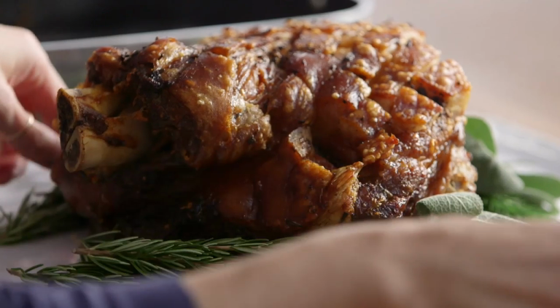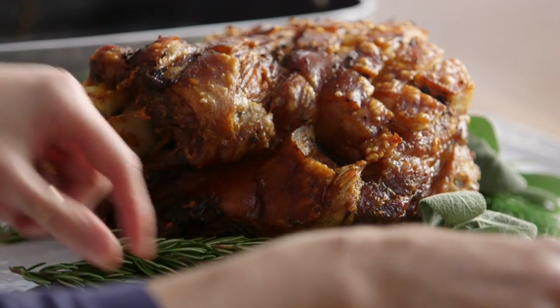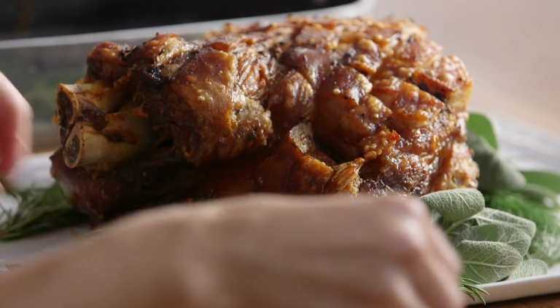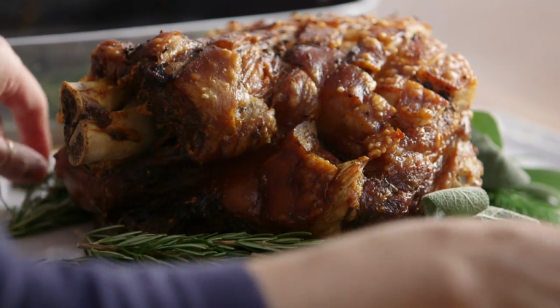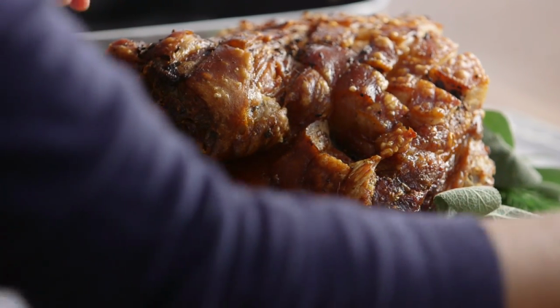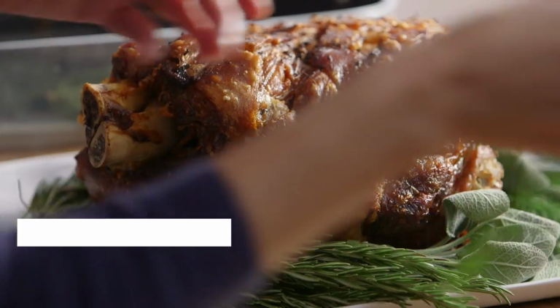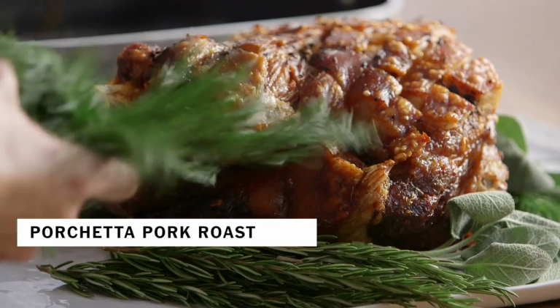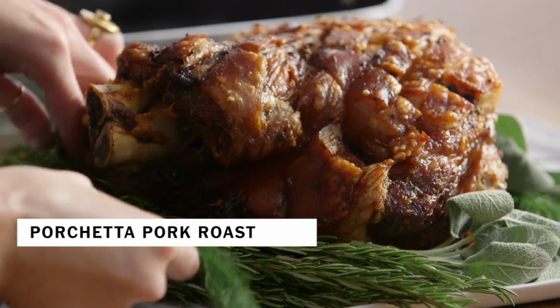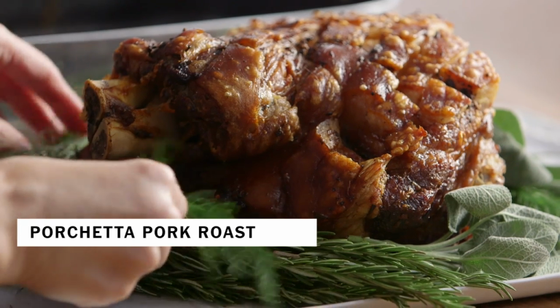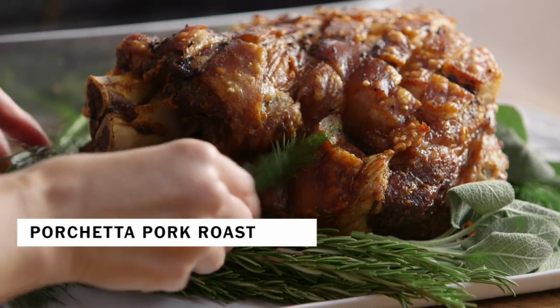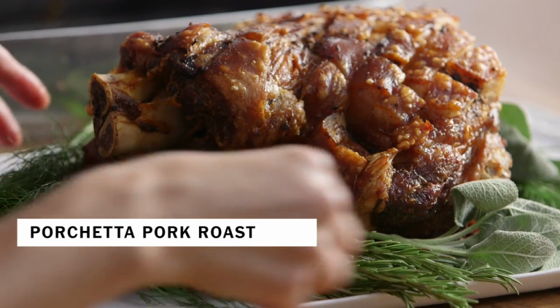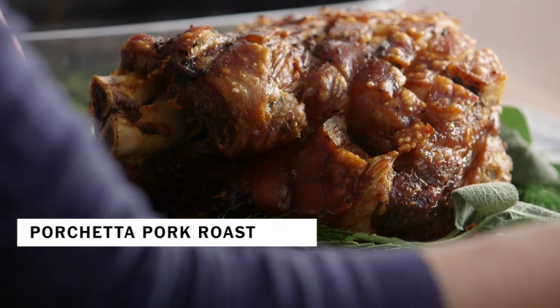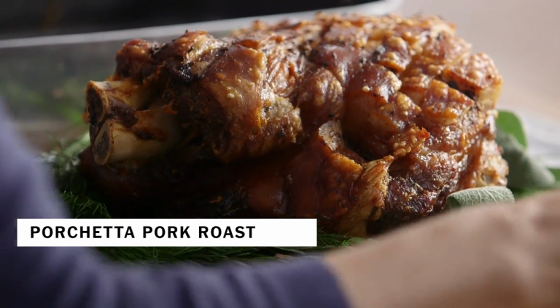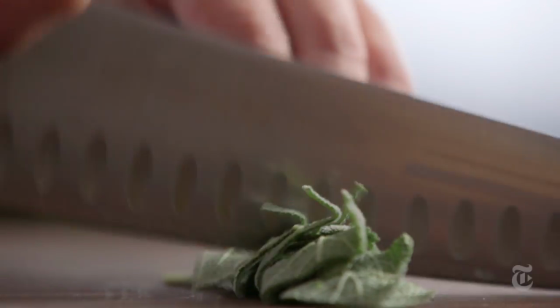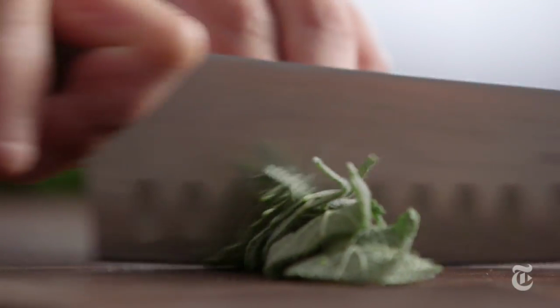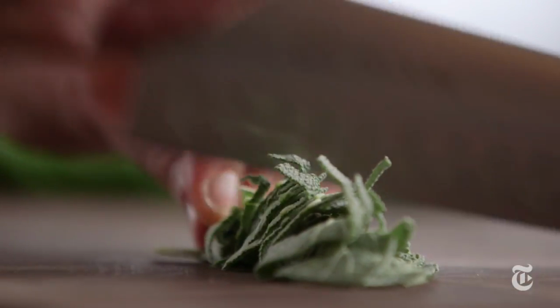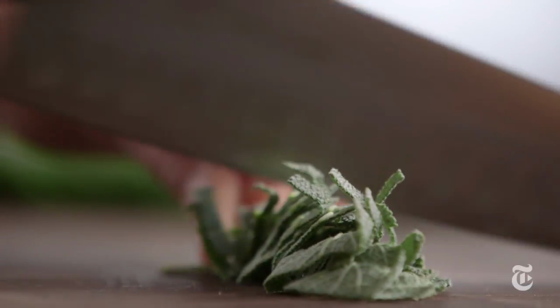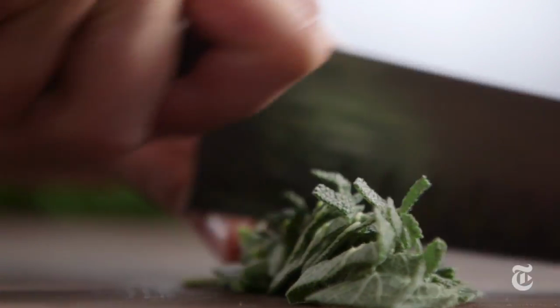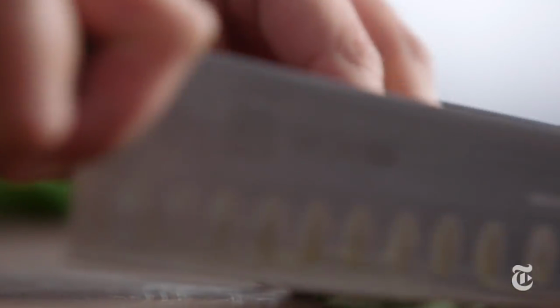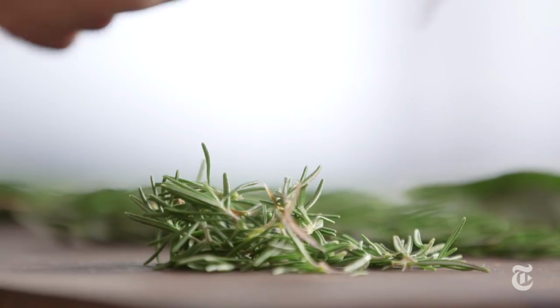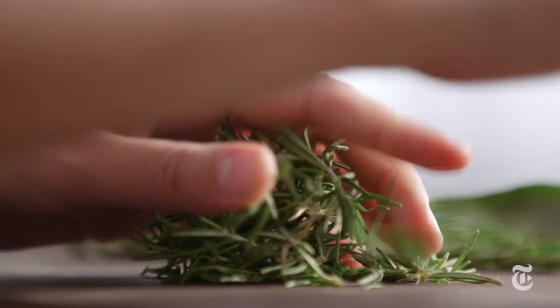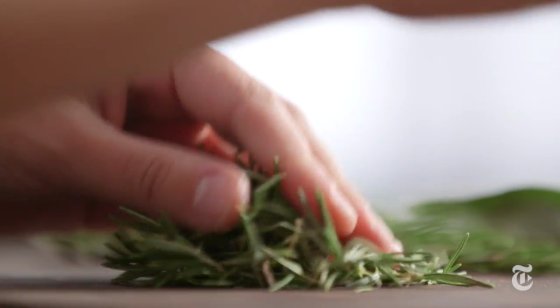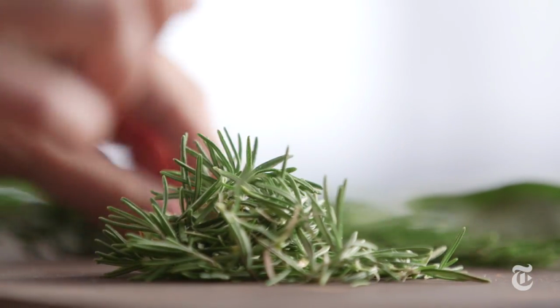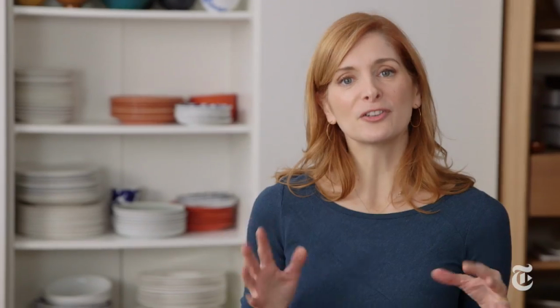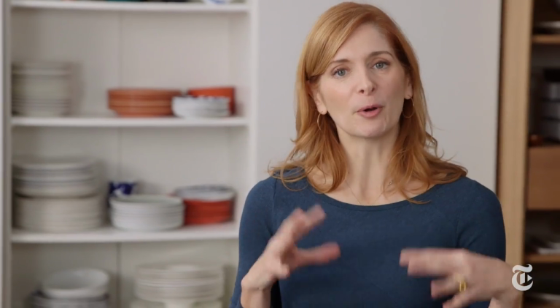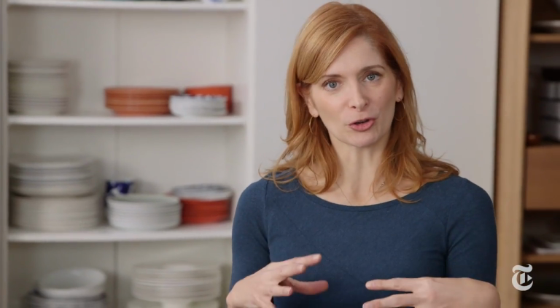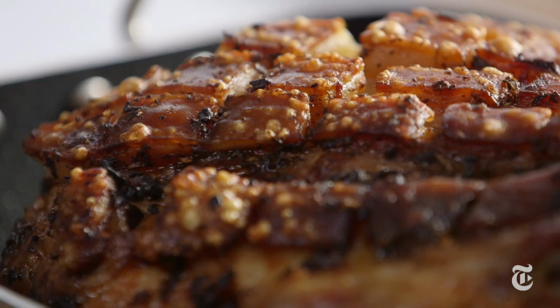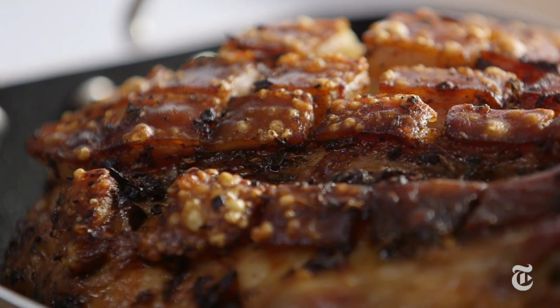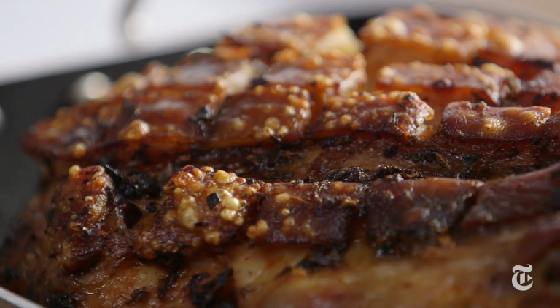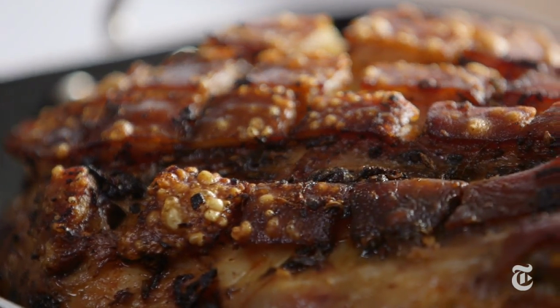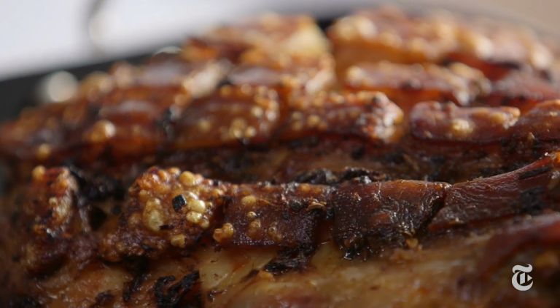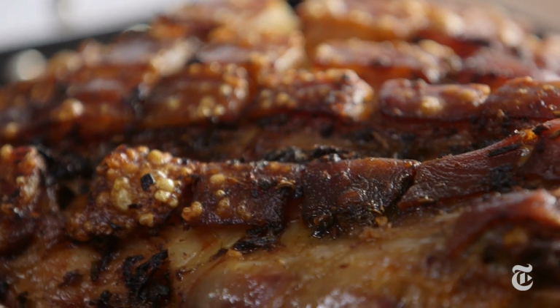In Italy, an authentic porchetta involves deboning and rolling a whole pig. My version uses those same flavors — rosemary, garlic, fennel, lemon zest — but I do it on a bone-in pork shoulder. Much easier, and you still get that crackling.